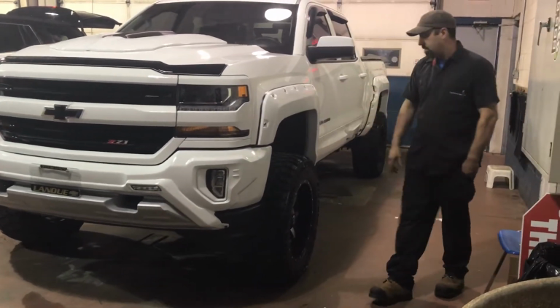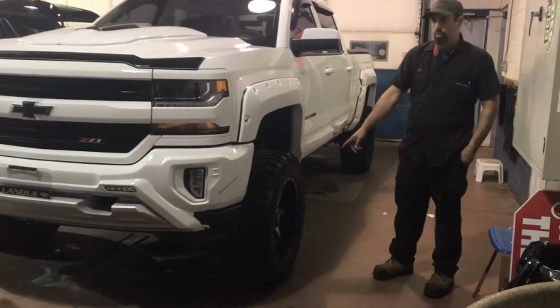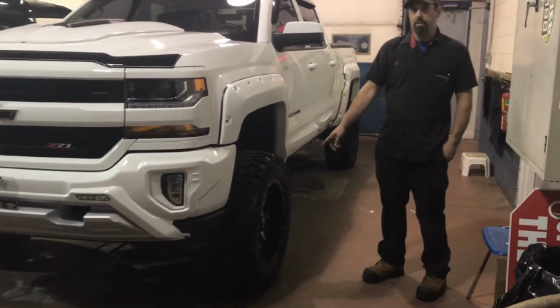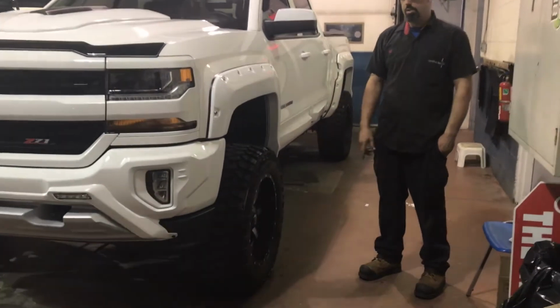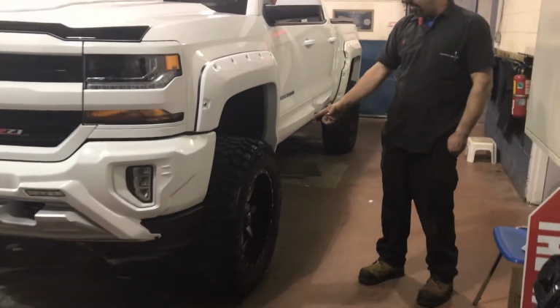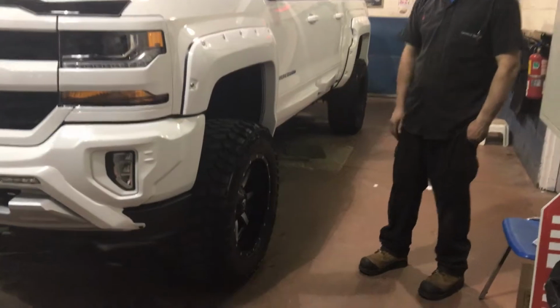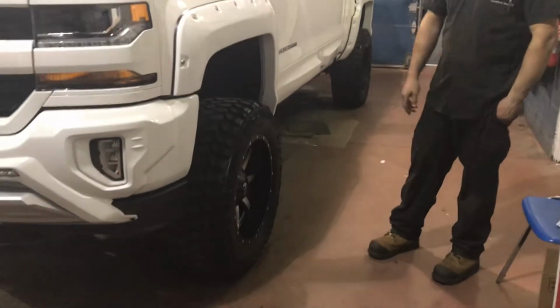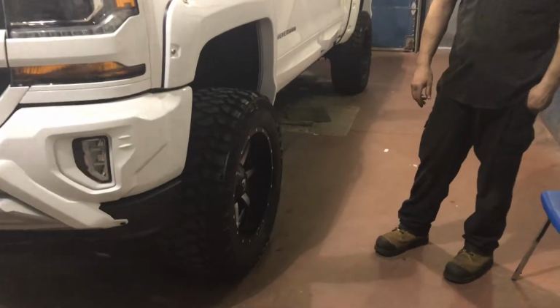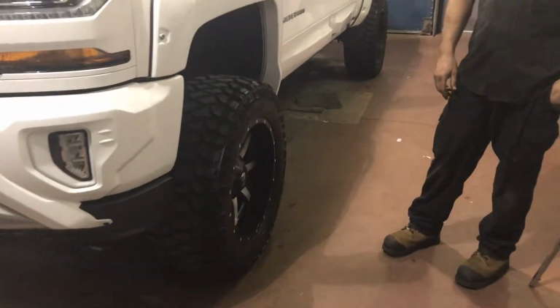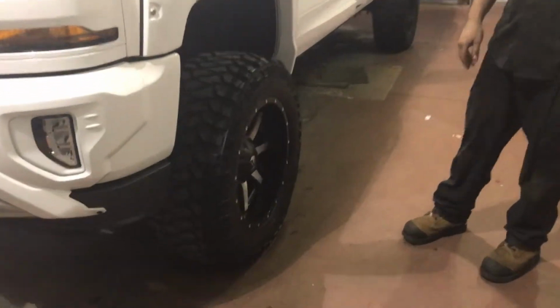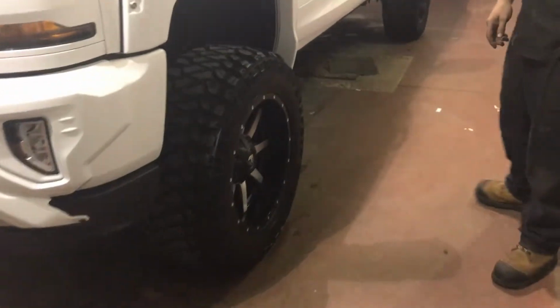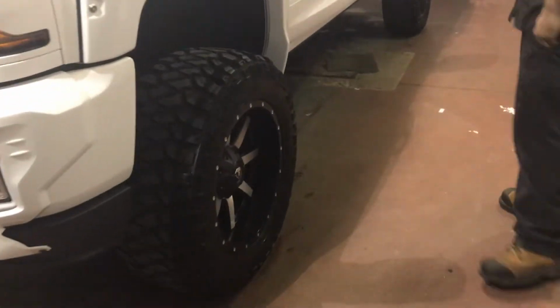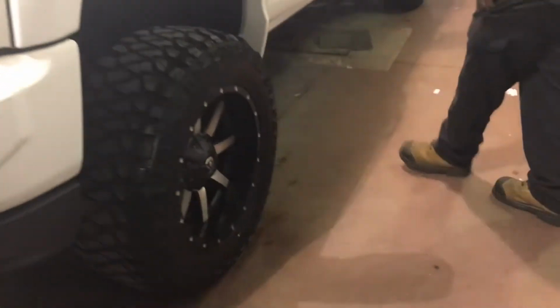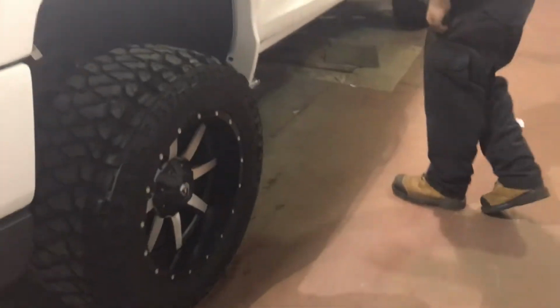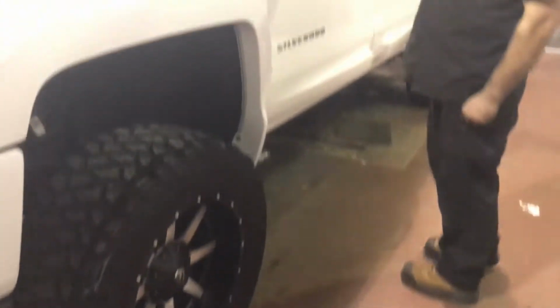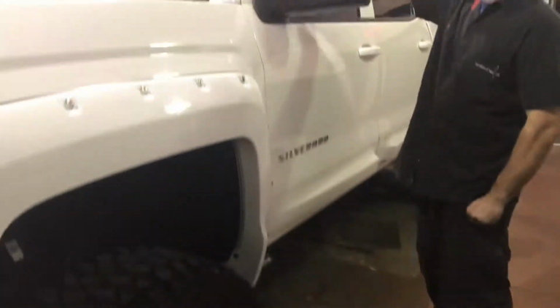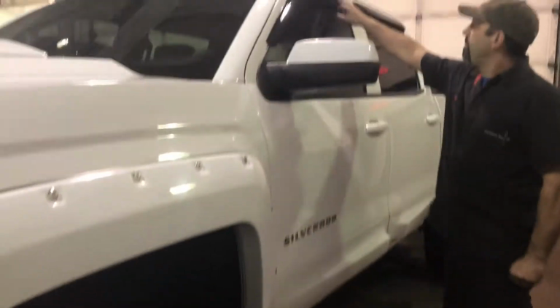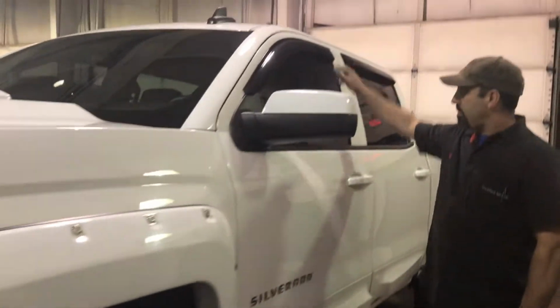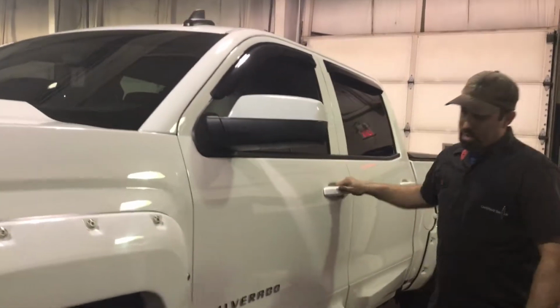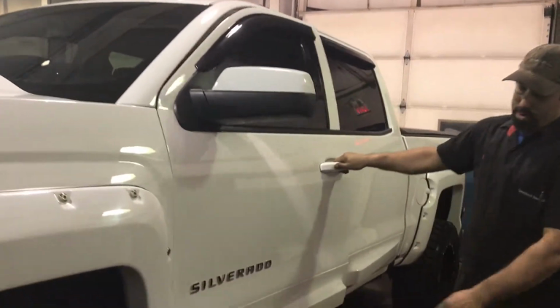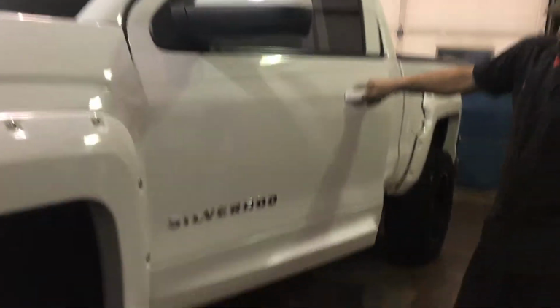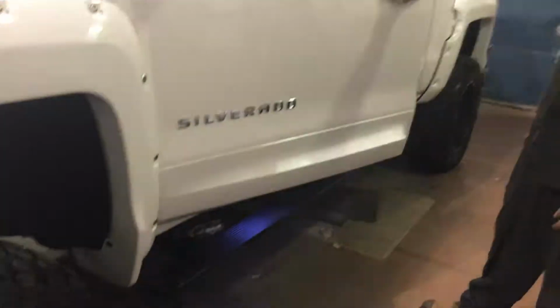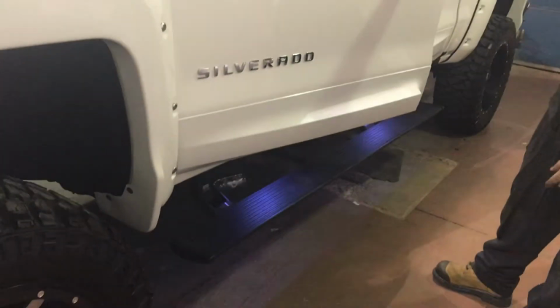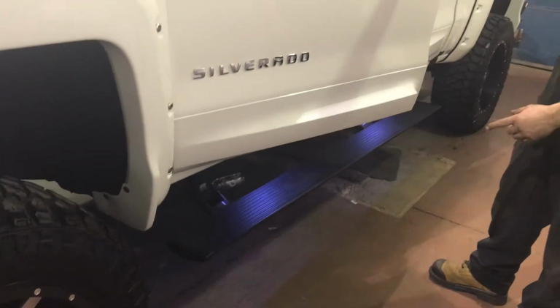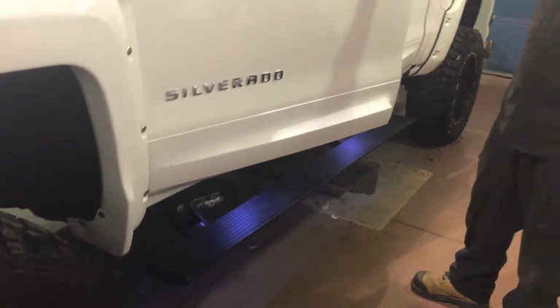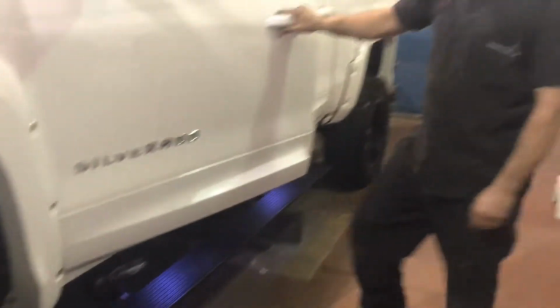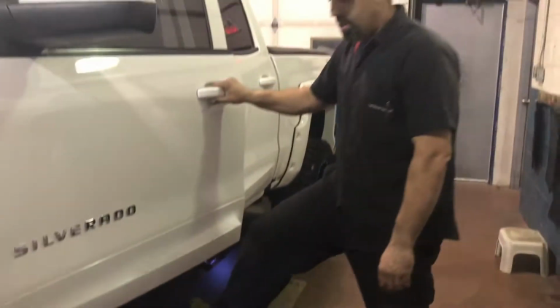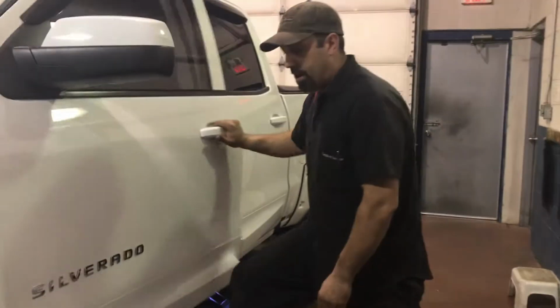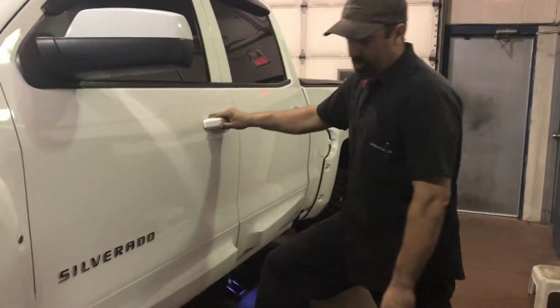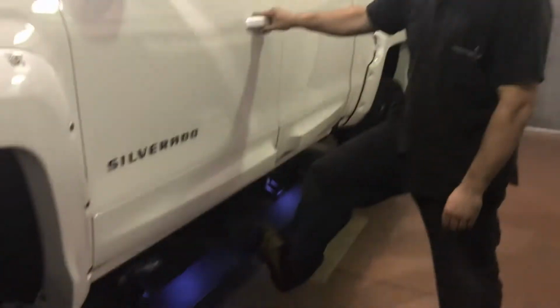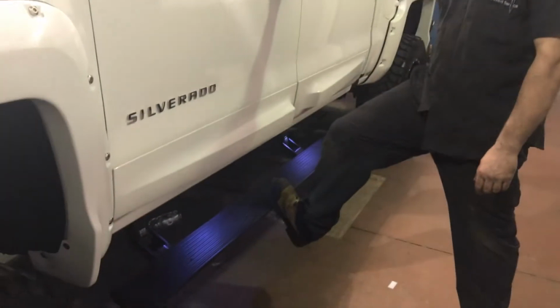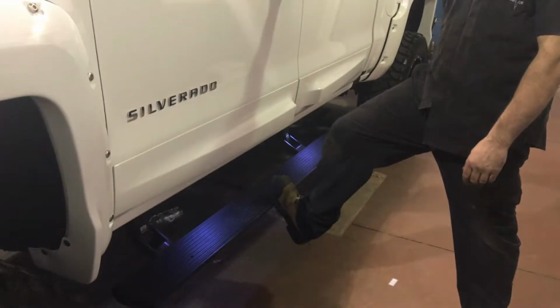It's got Fuel Maverick wheels with 35 inch Mickey Thompson MTZs. It's got the GM vent visors, and AMP running boards with LED lighting that can be held down so you can wash your vehicle easier.